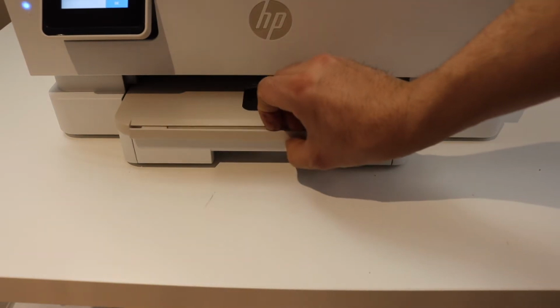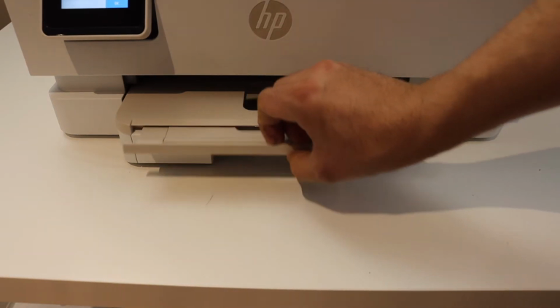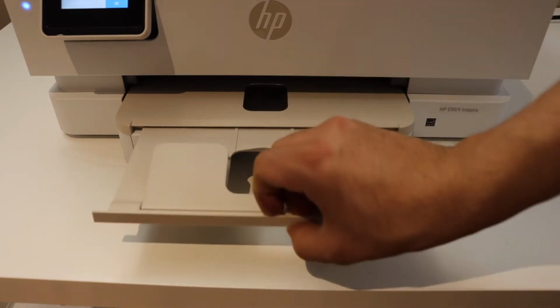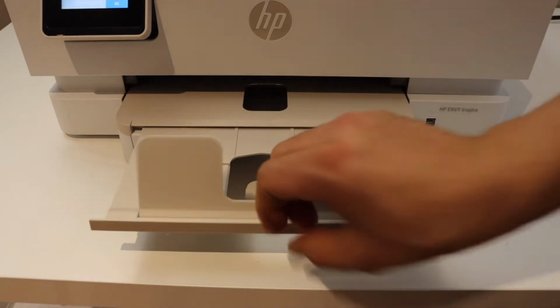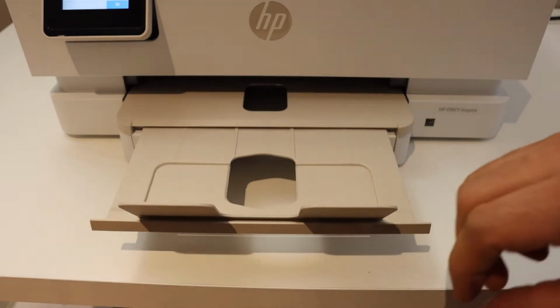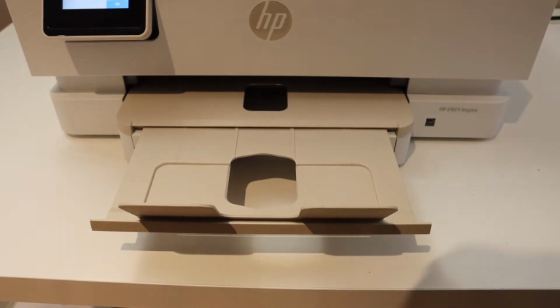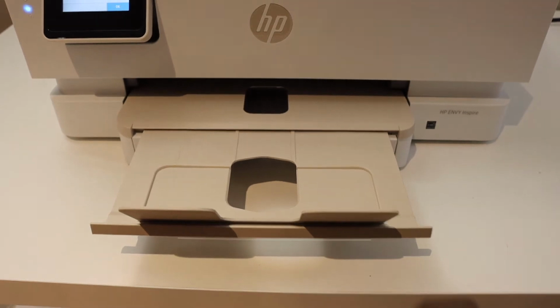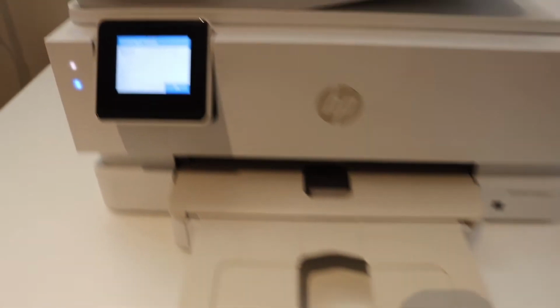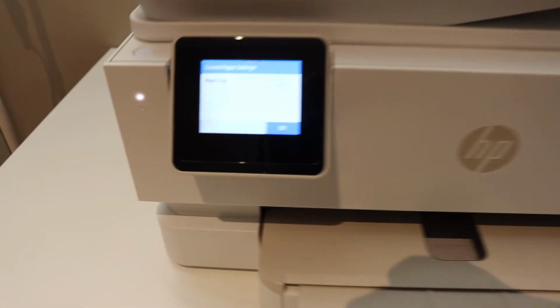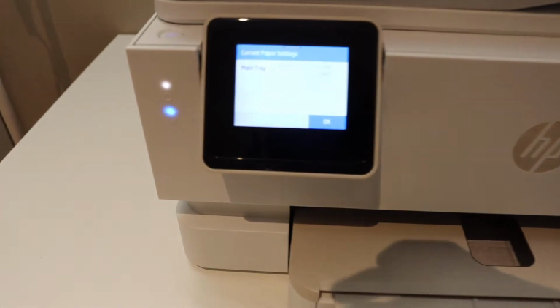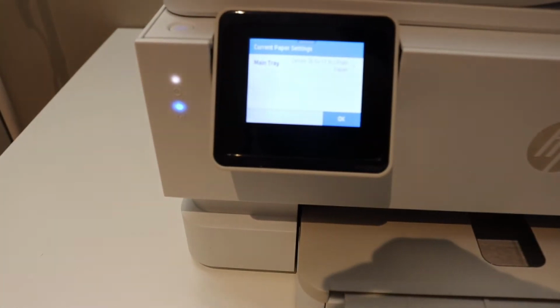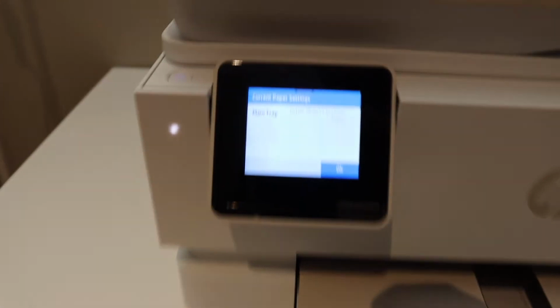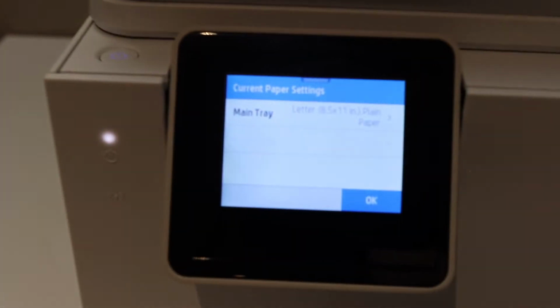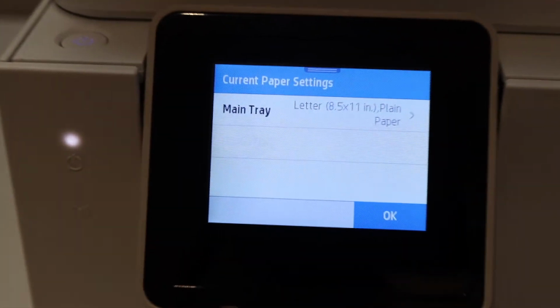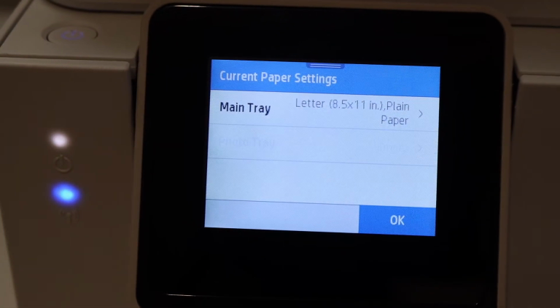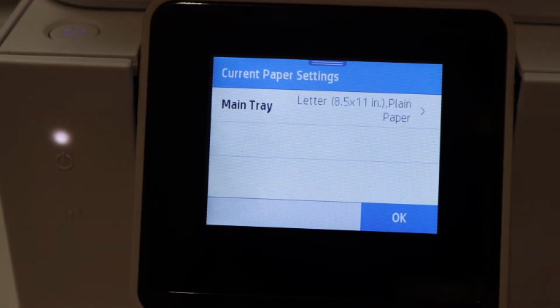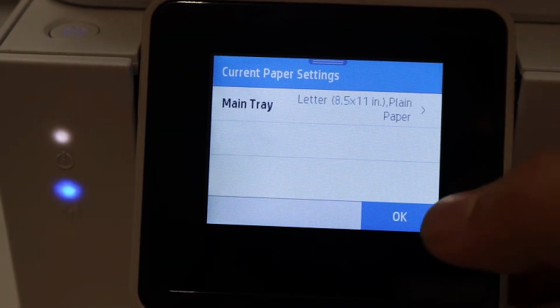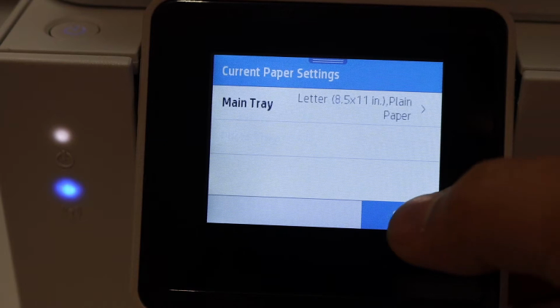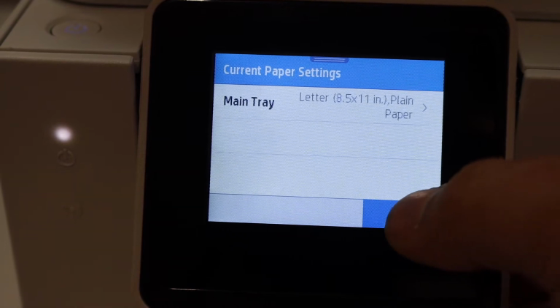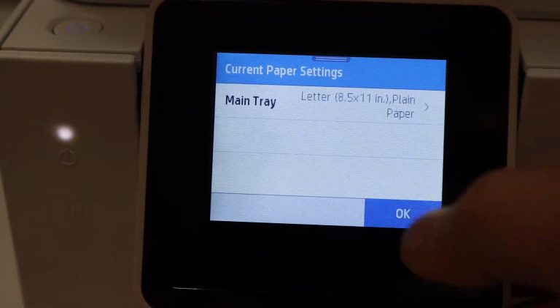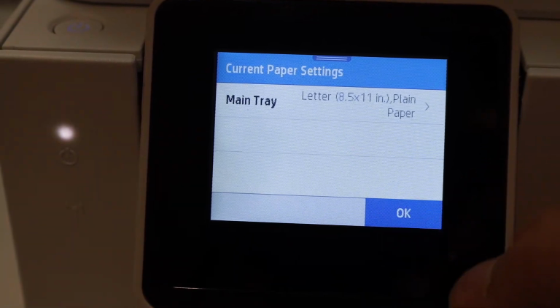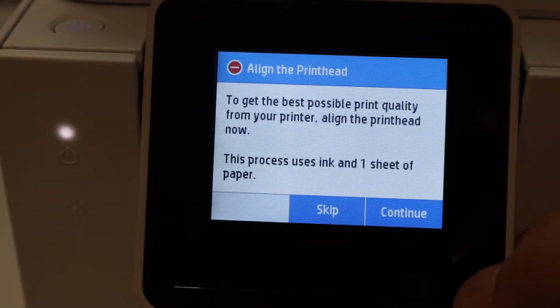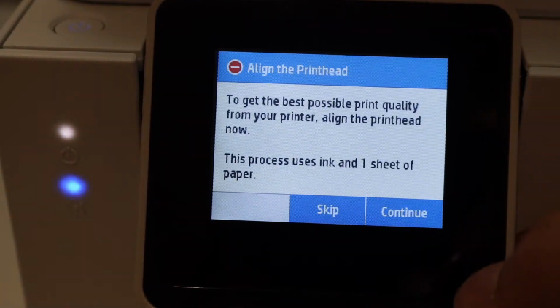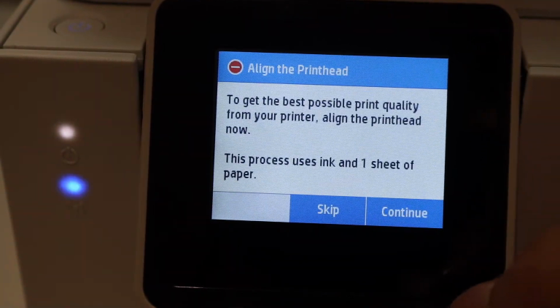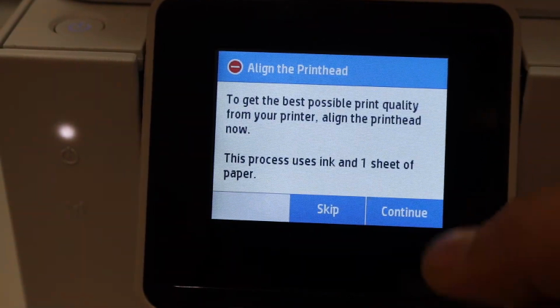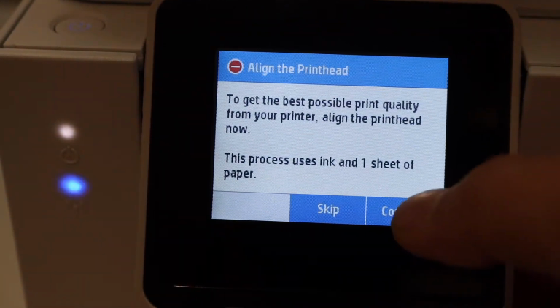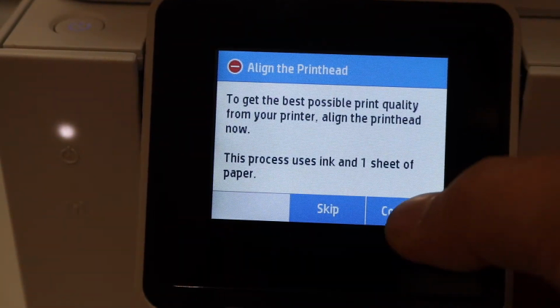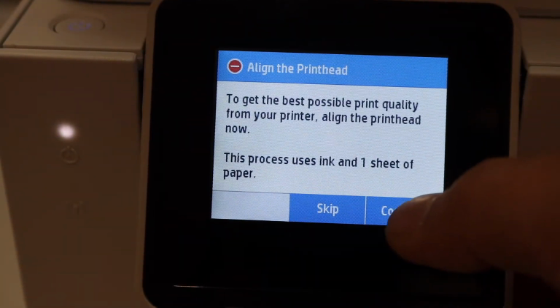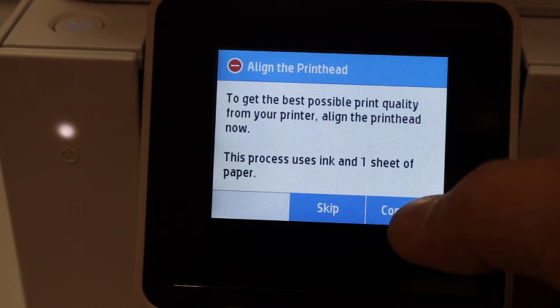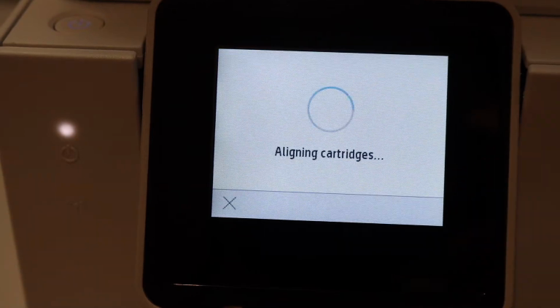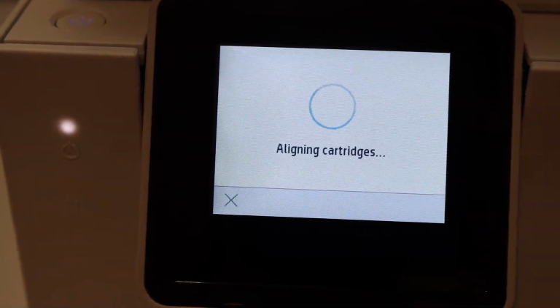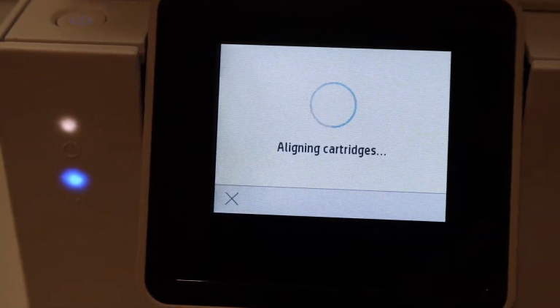Place the pages in the paper tray and close it. This is the paper output tray. Go to the screen and select OK once you load the paper, then click Continue to do the alignment.